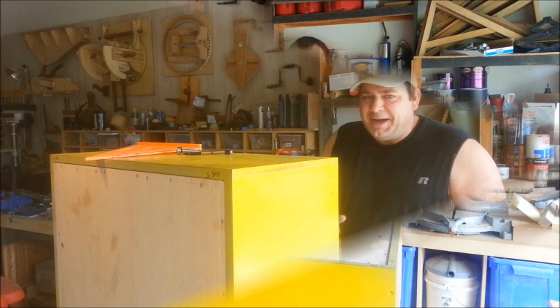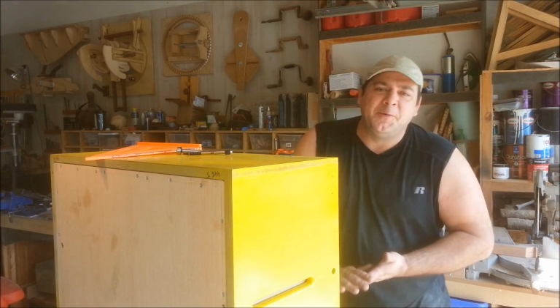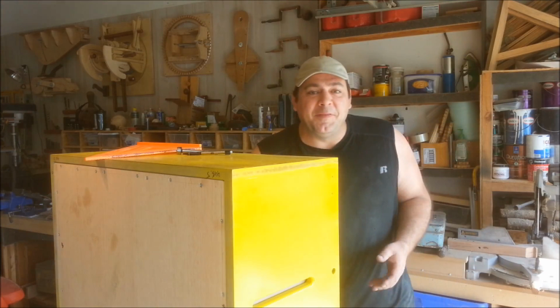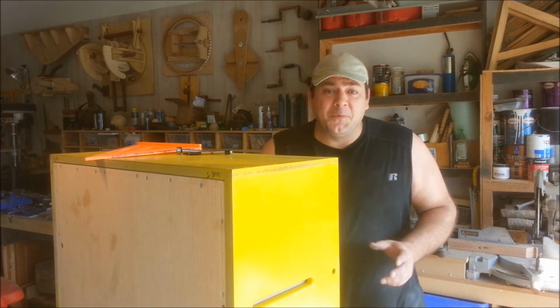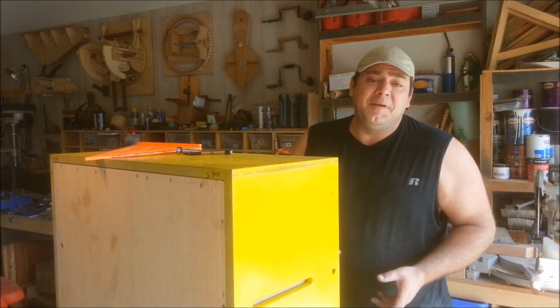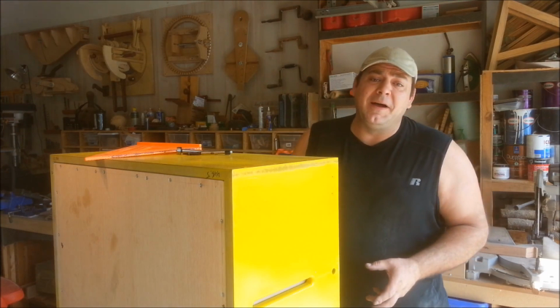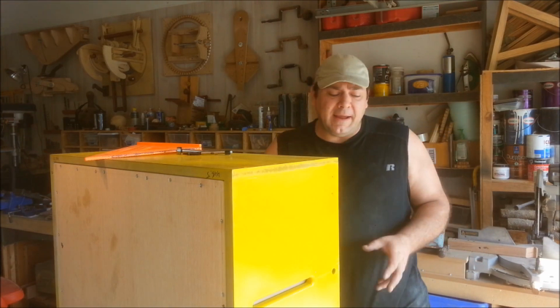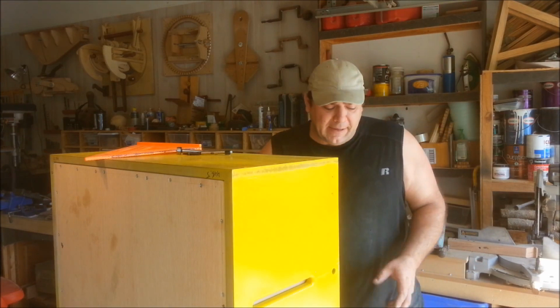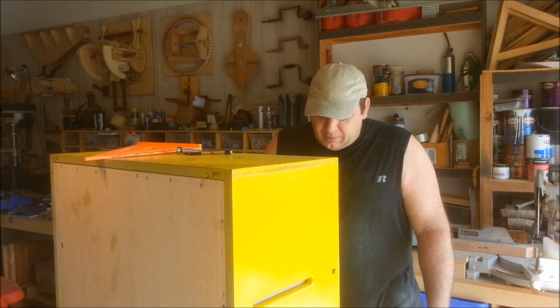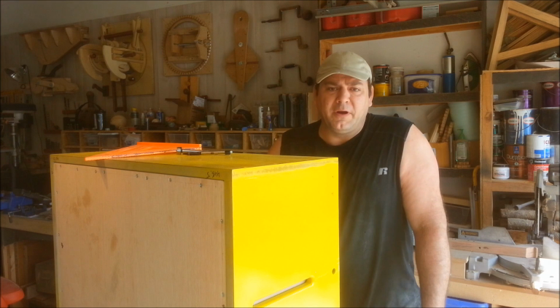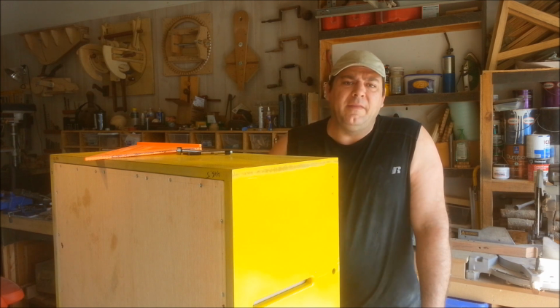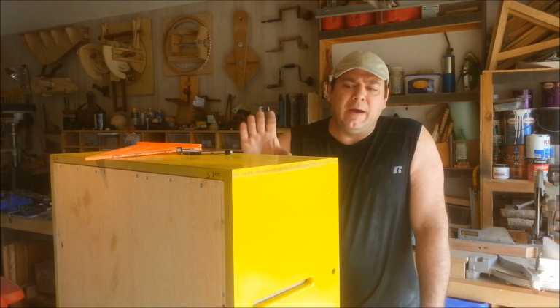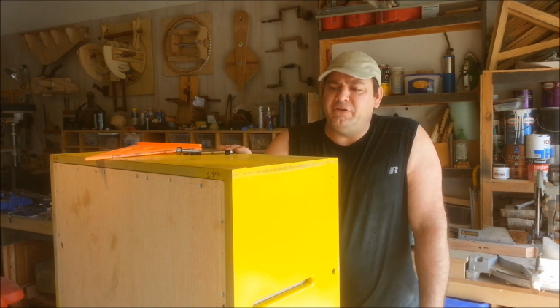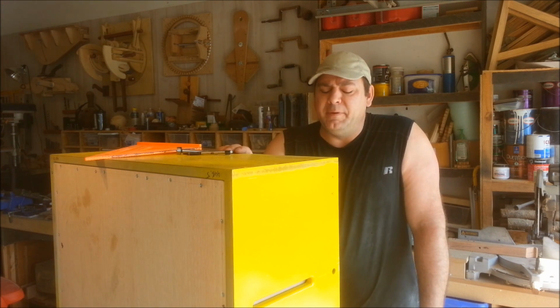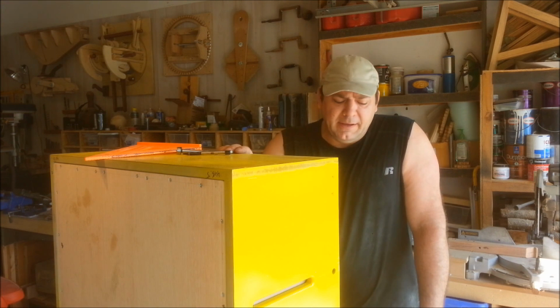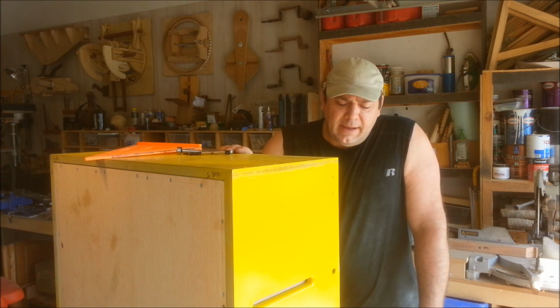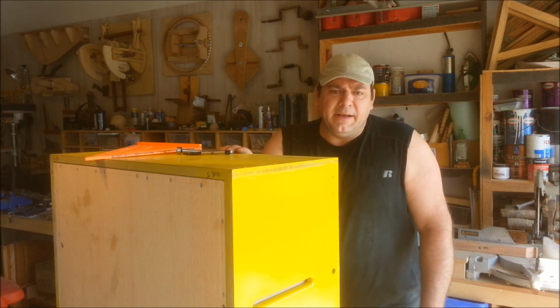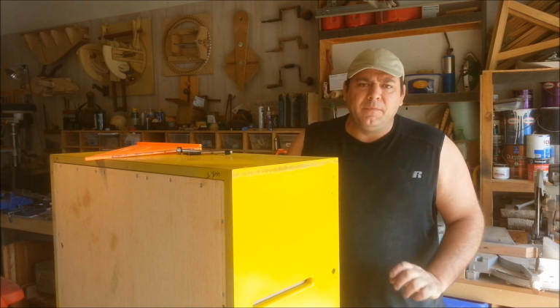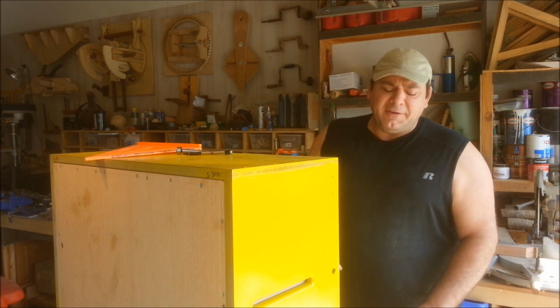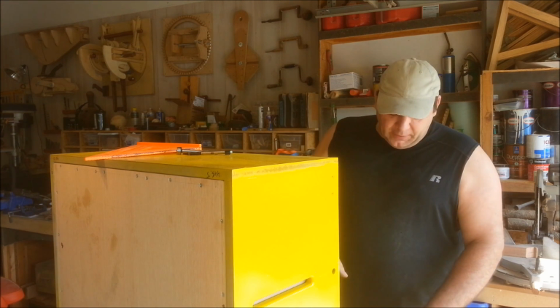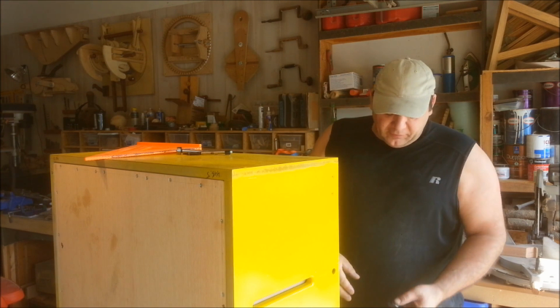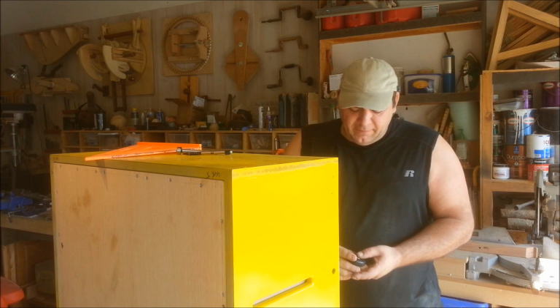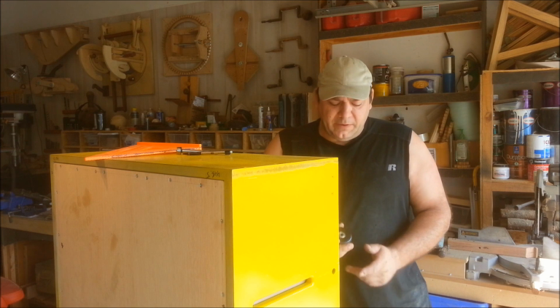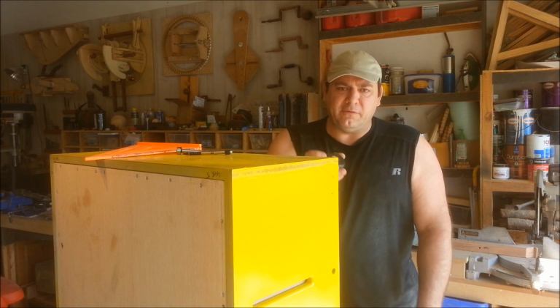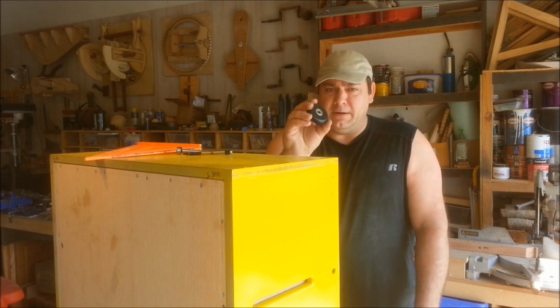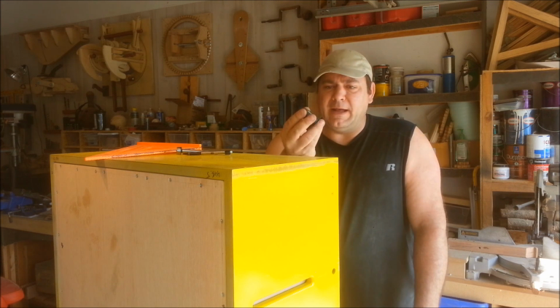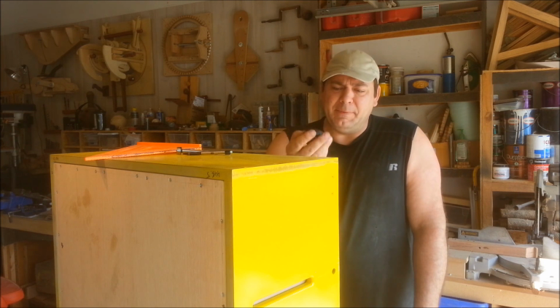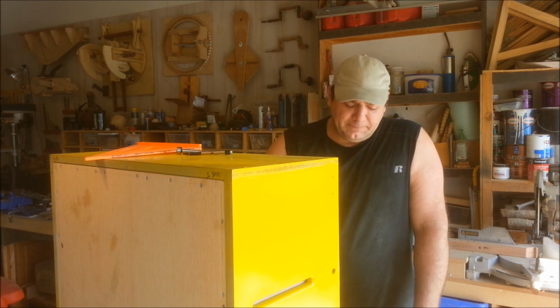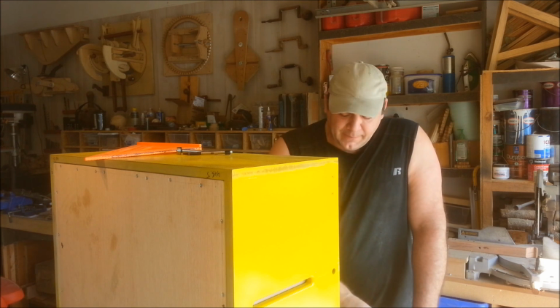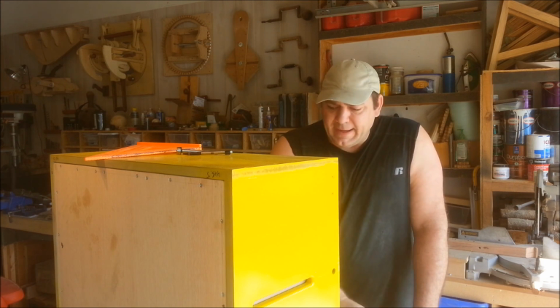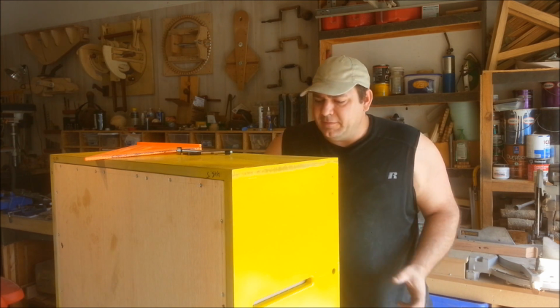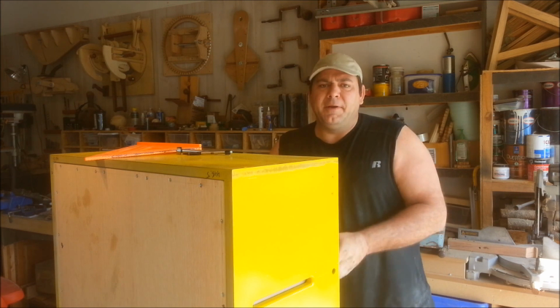Hi everyone, welcome to Think Woodworks. I'm Izzy Swan and today I'm back out in the garage working on that router machine I'm building. In the last video I posted we made these wheels right here out of hockey pucks.